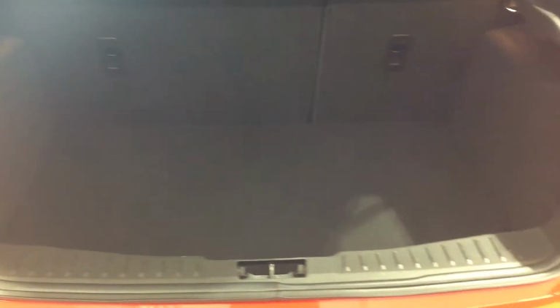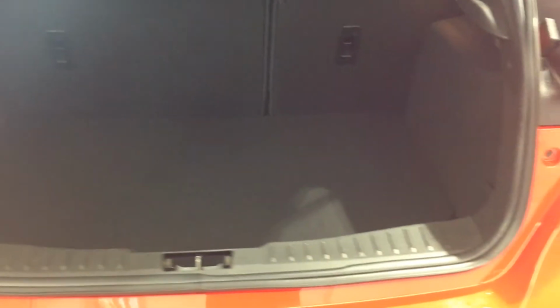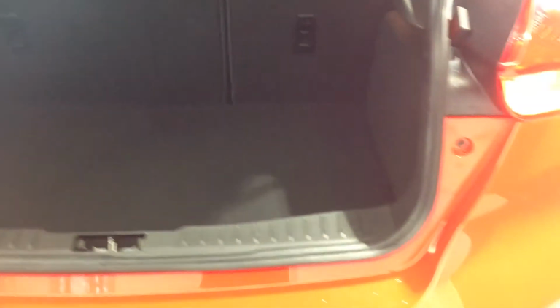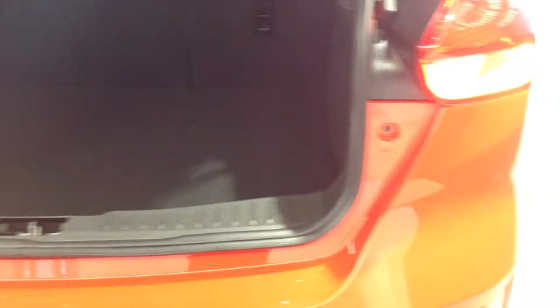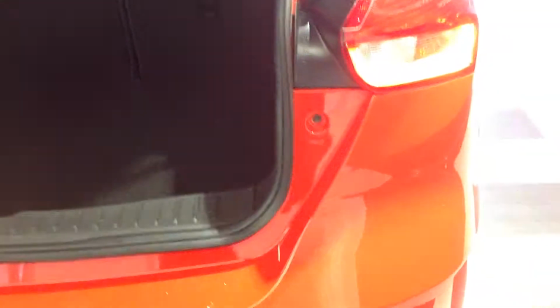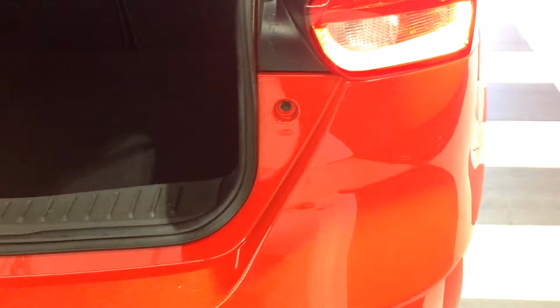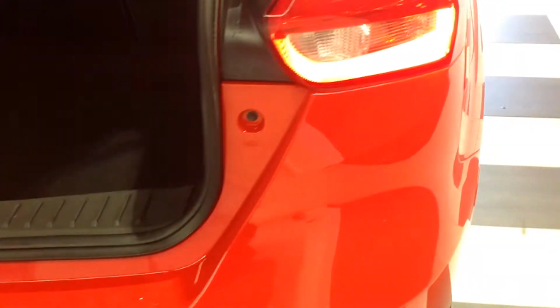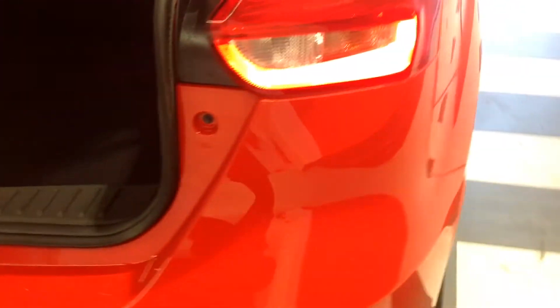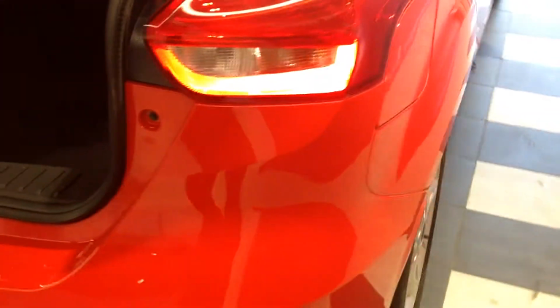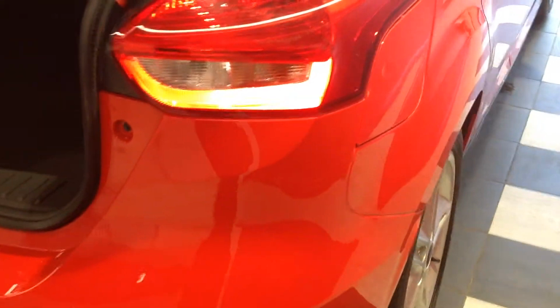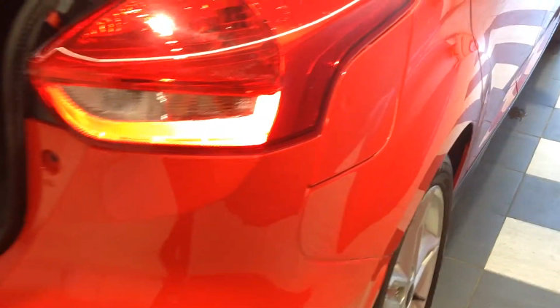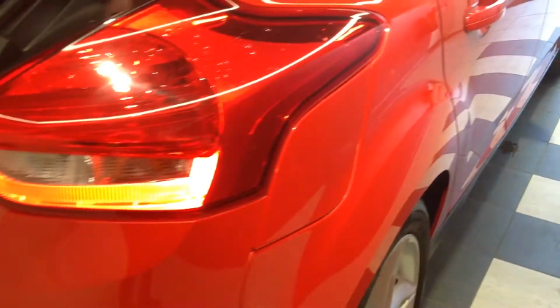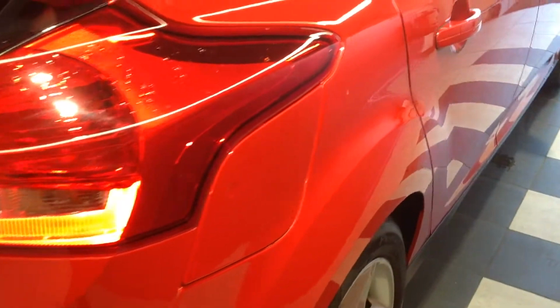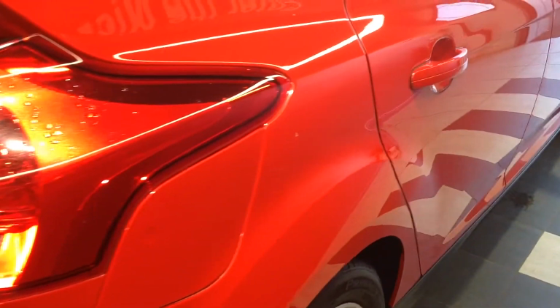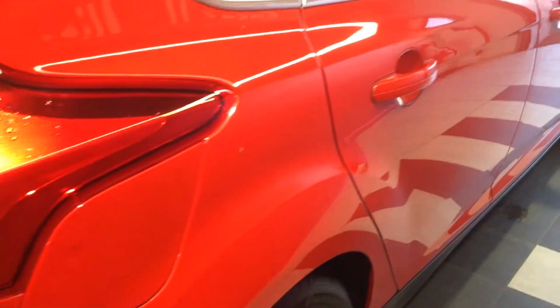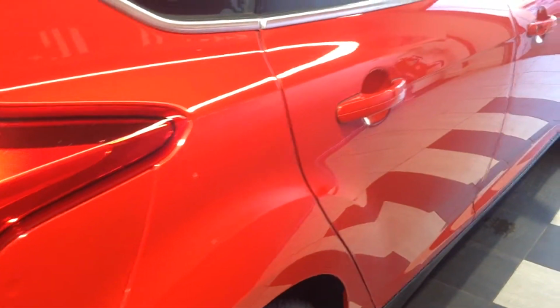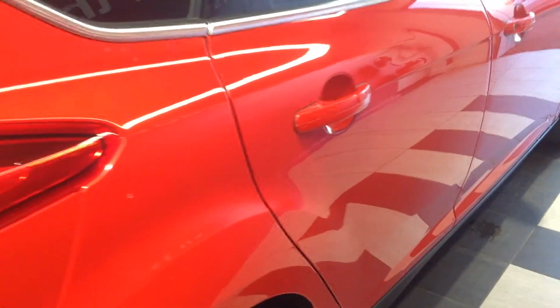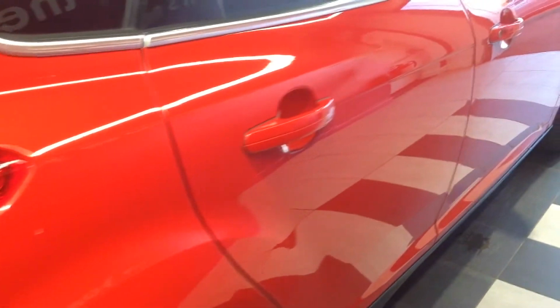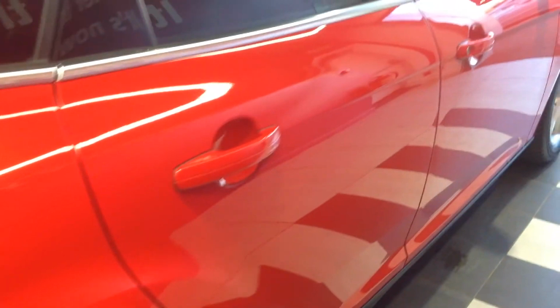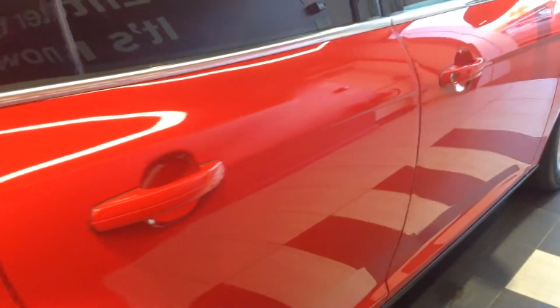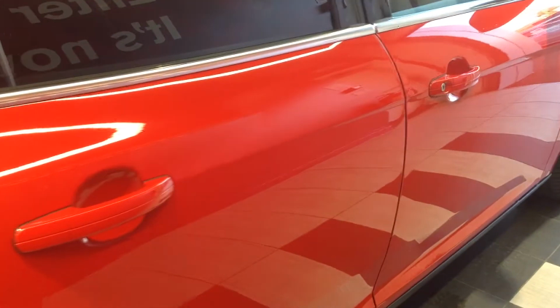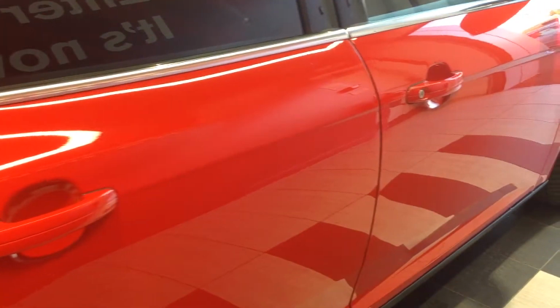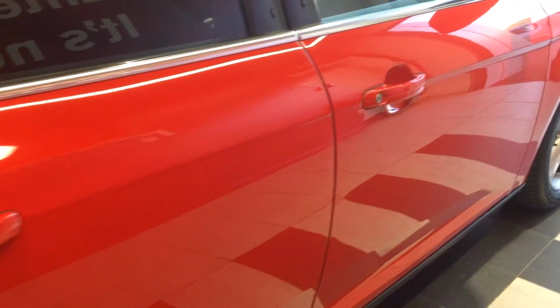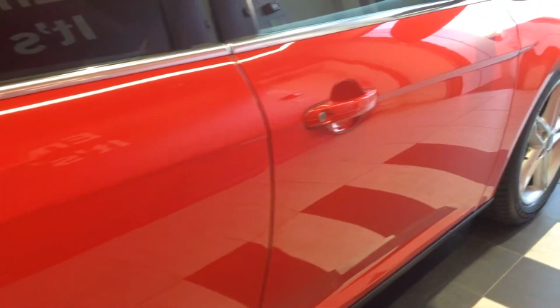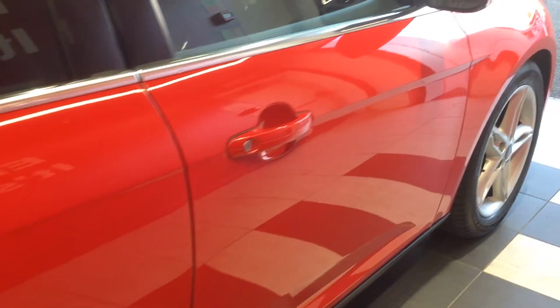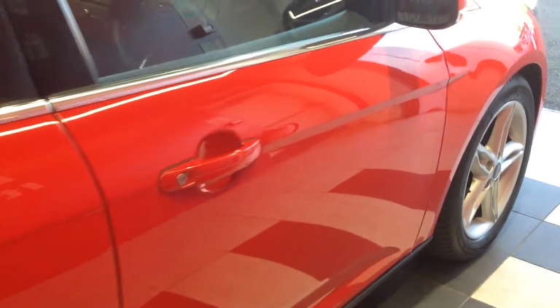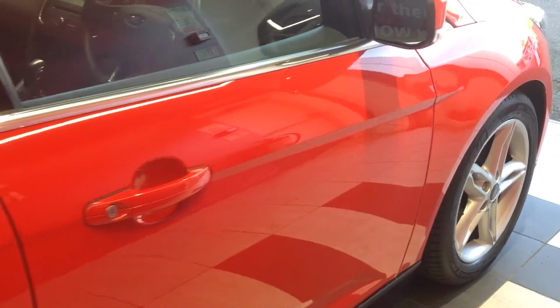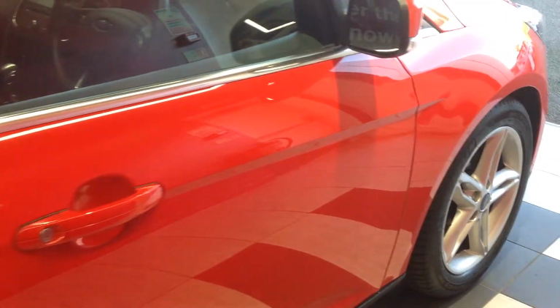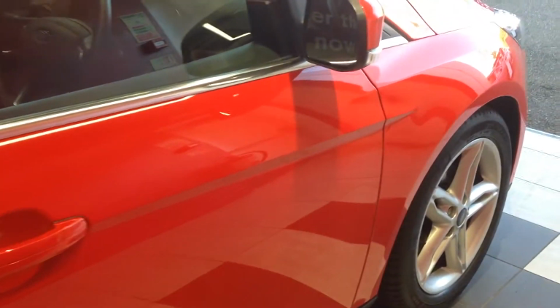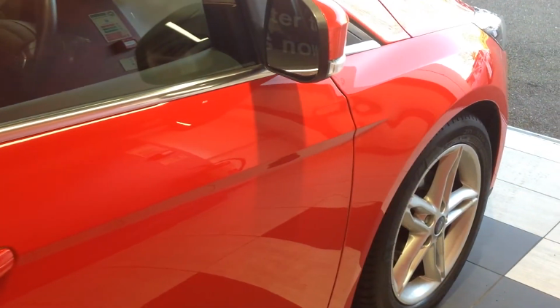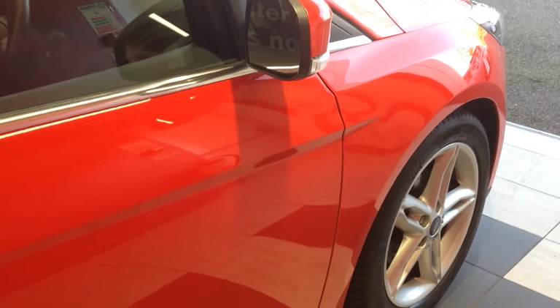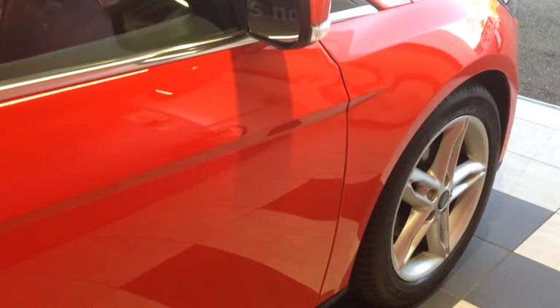Coming round now to the offside of the vehicle, looking down the panels, there doesn't appear to be any car park dents or major scratching on the panels.